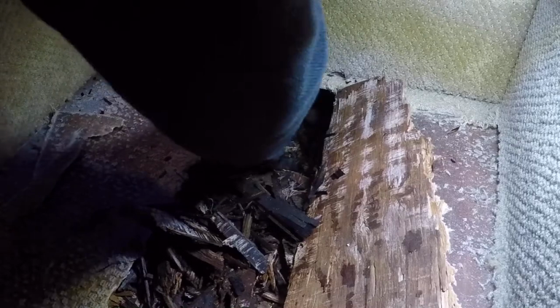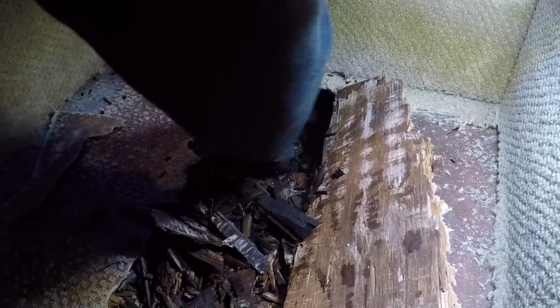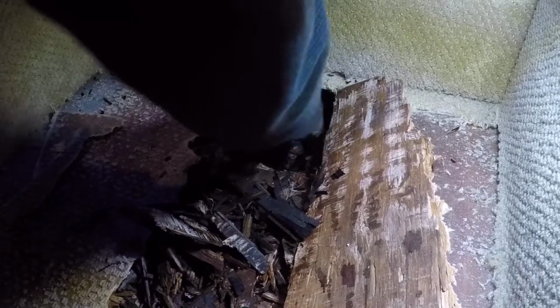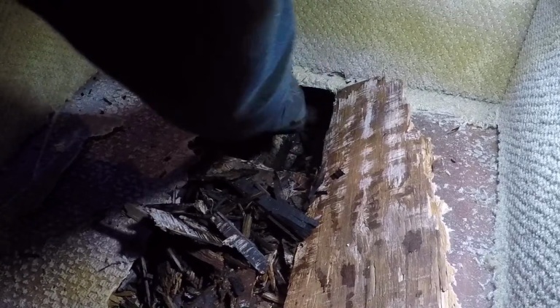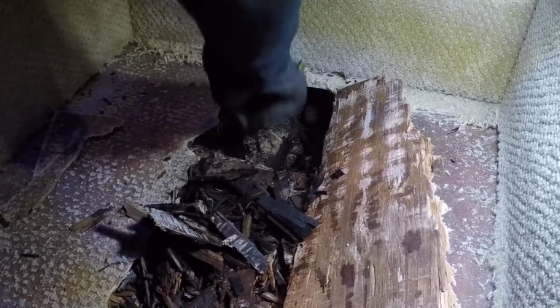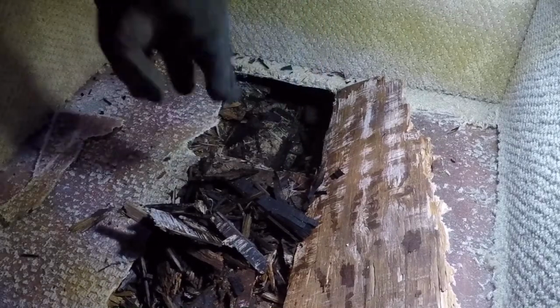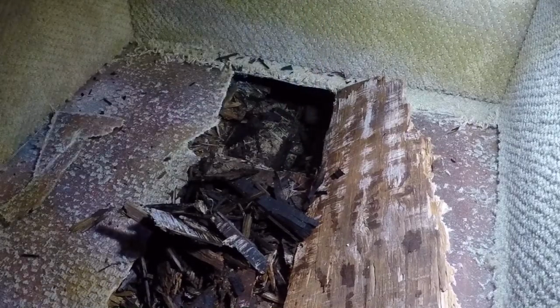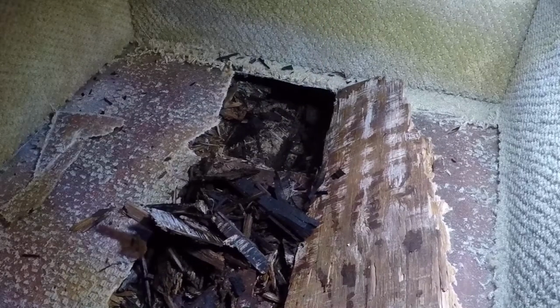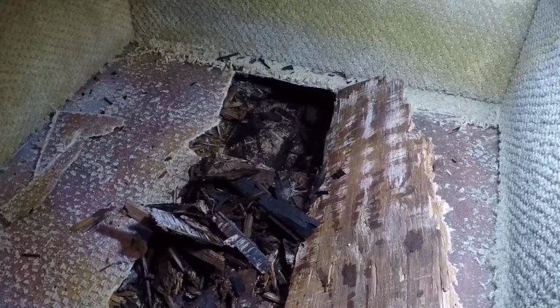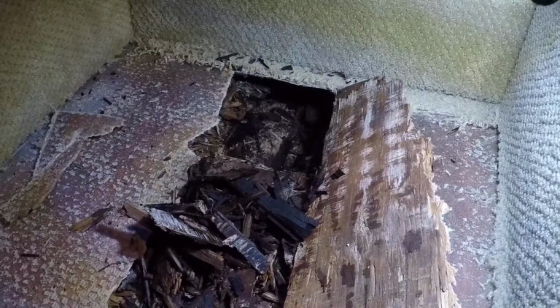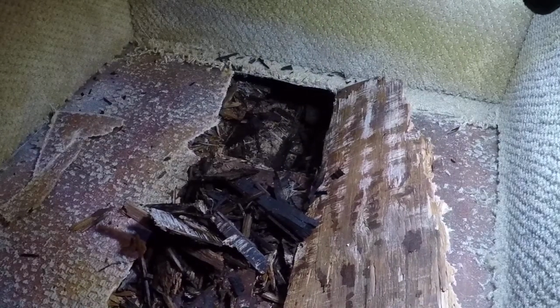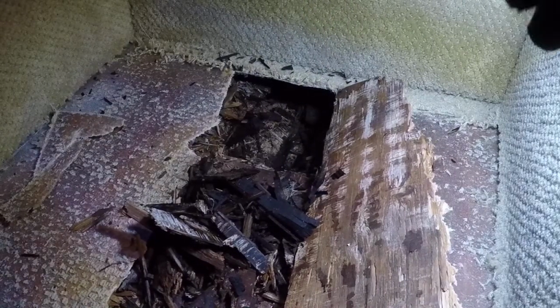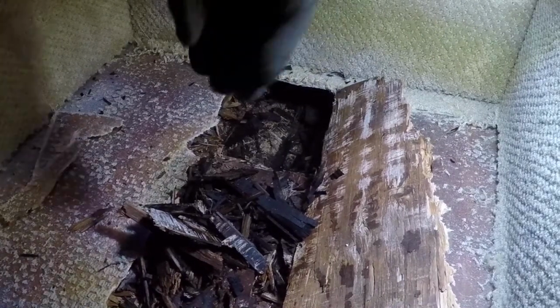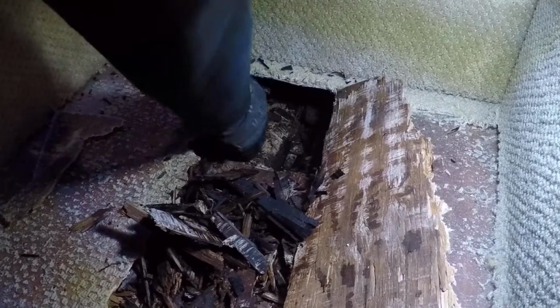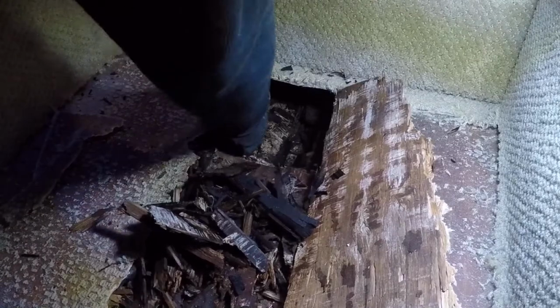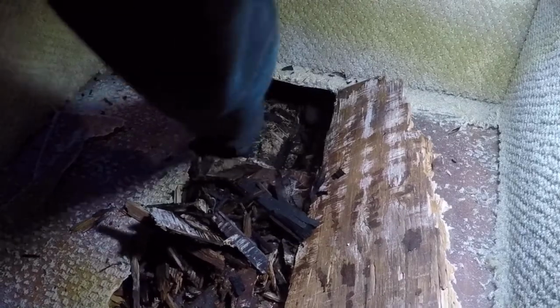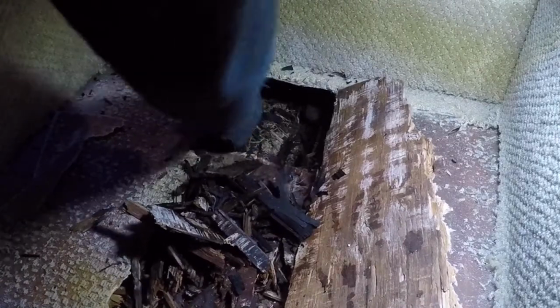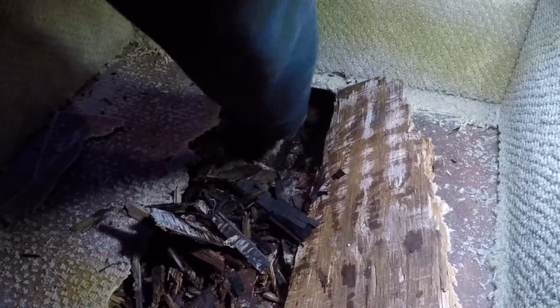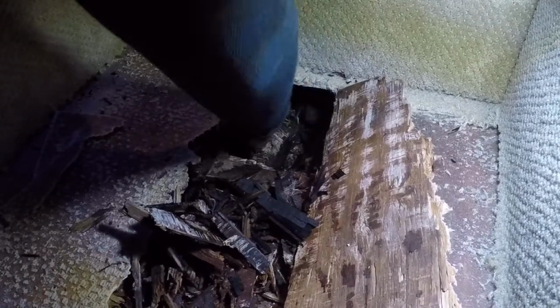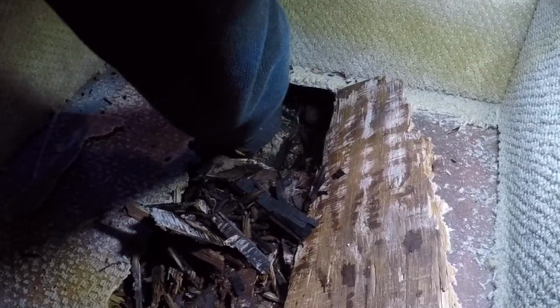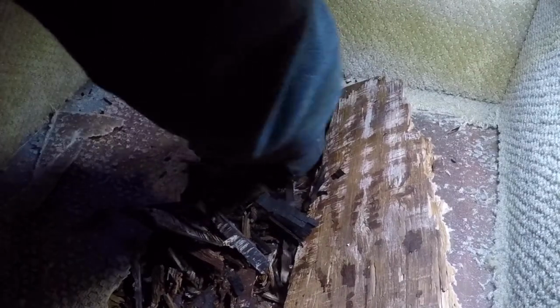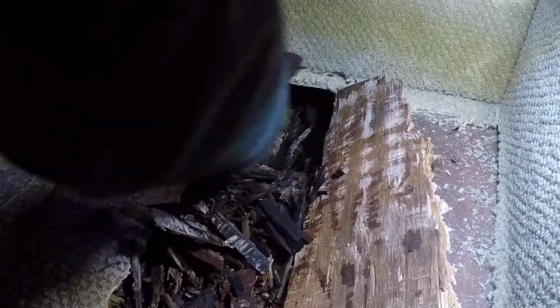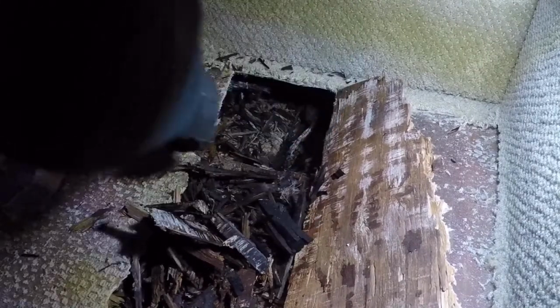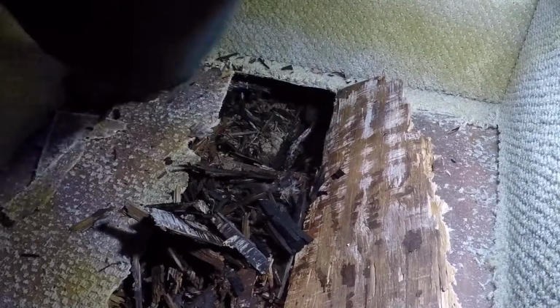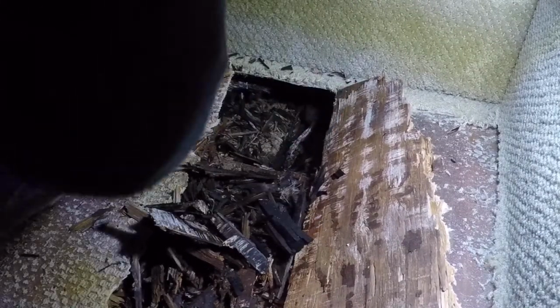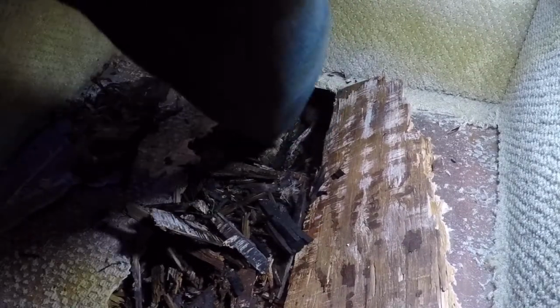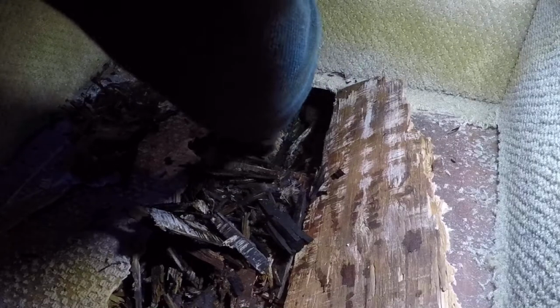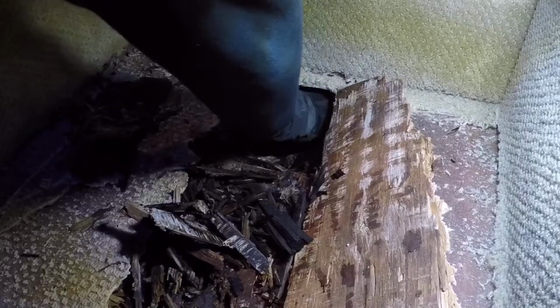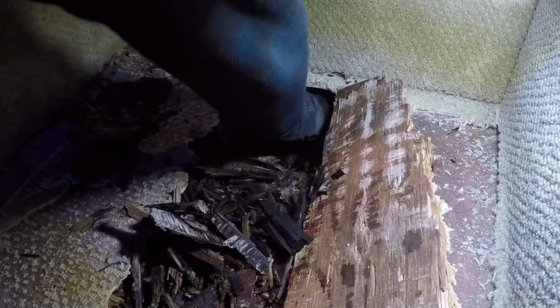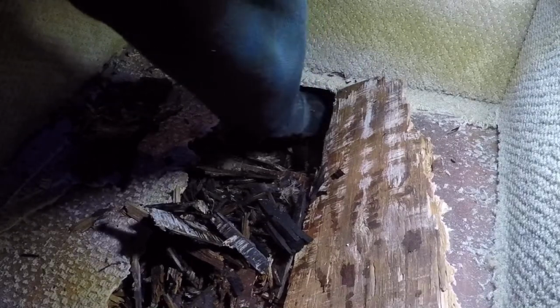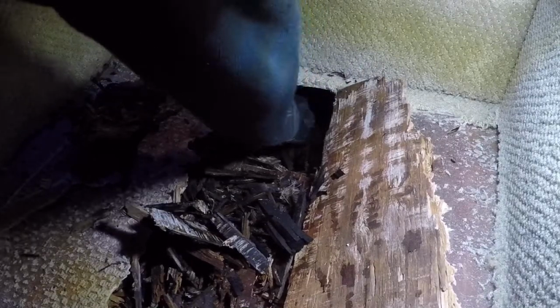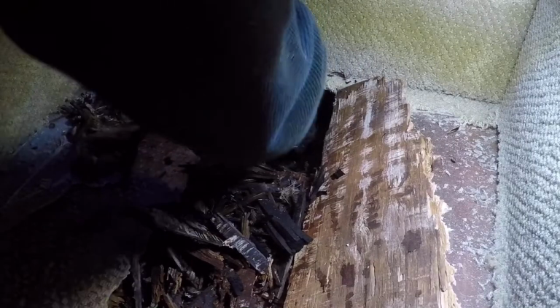This is the hole right here — only a couple inches underneath. I'm gonna need to pull all of this out. Look at this. I'm gonna need to get a shop vac in here.